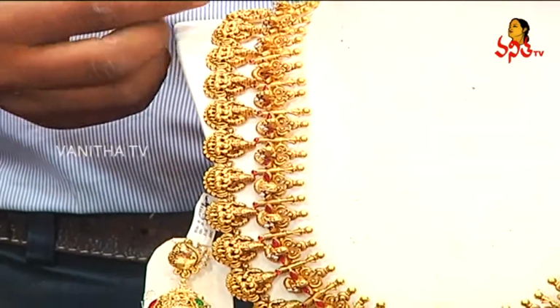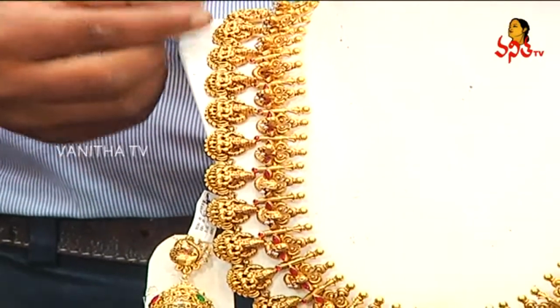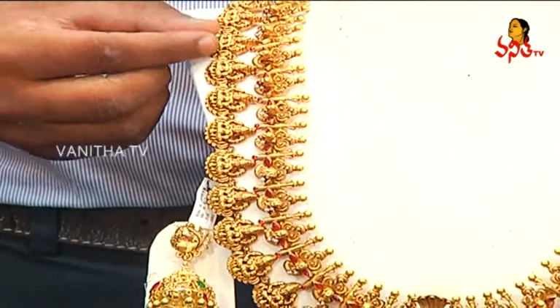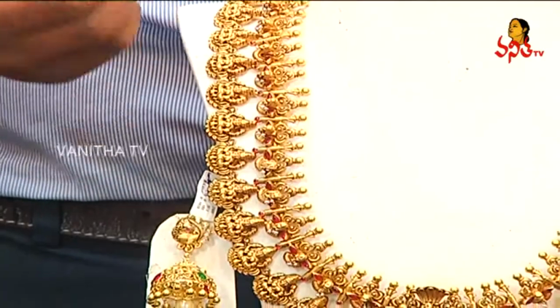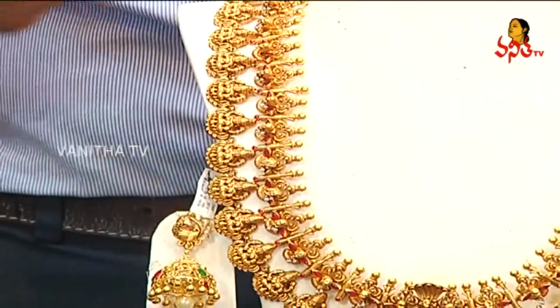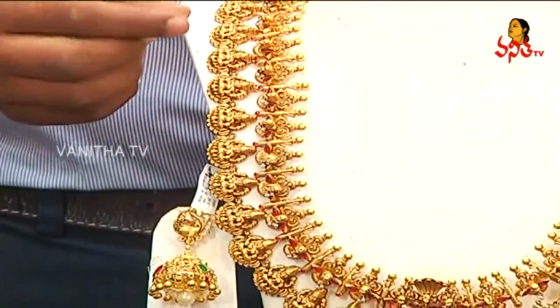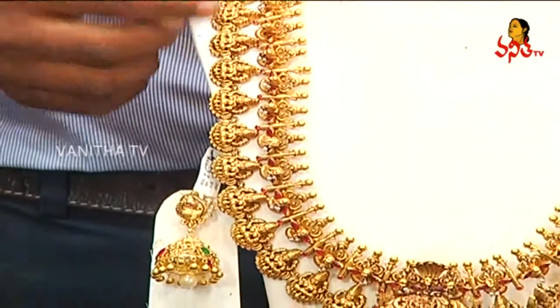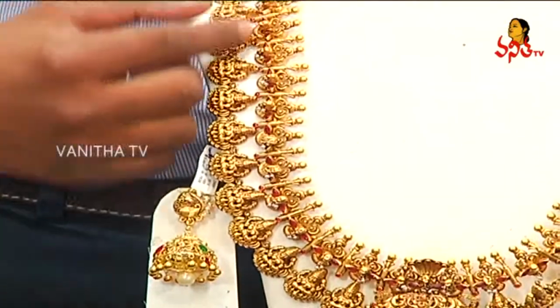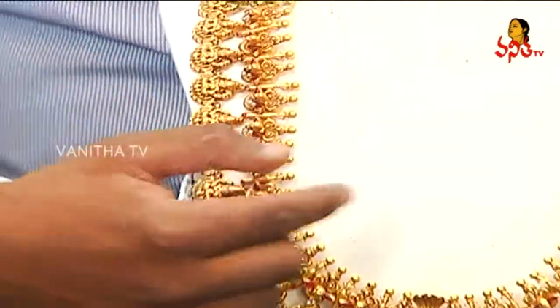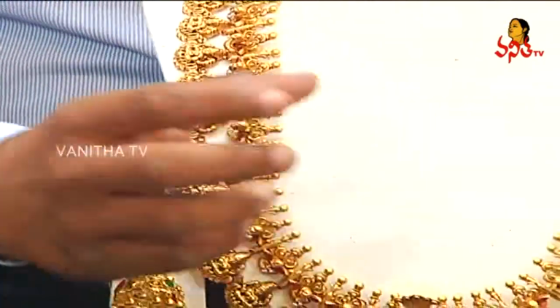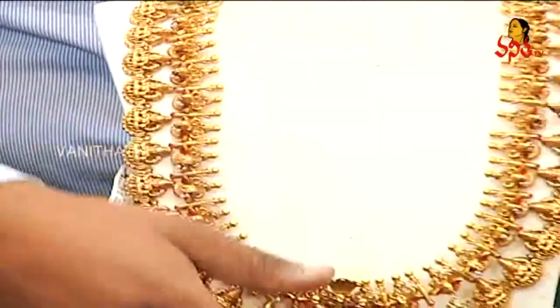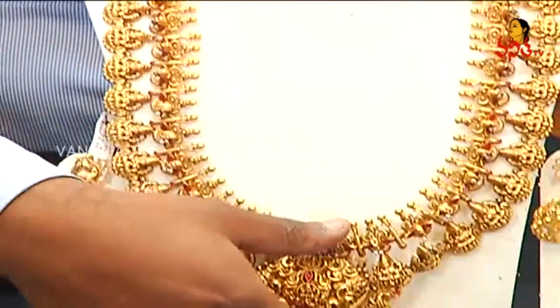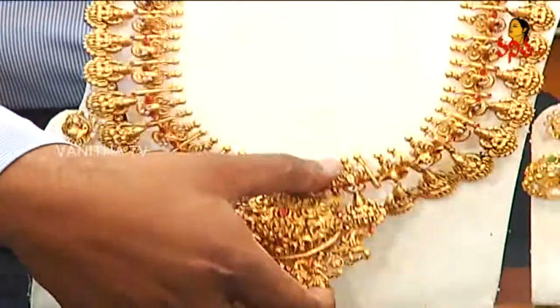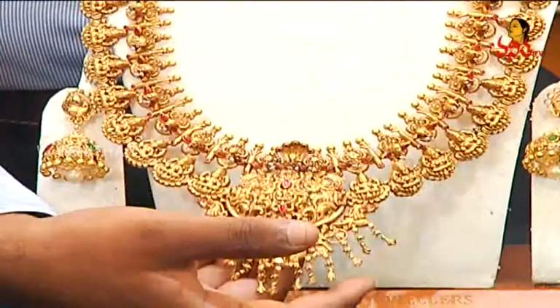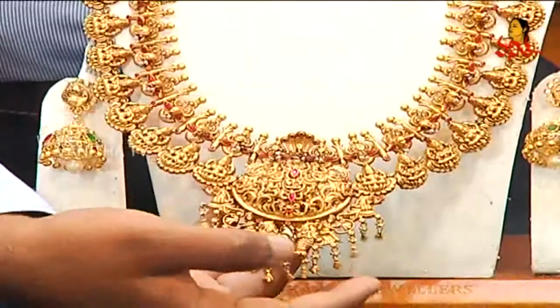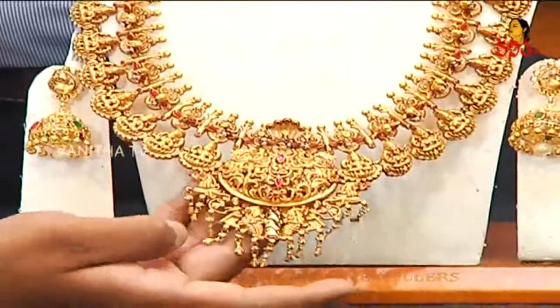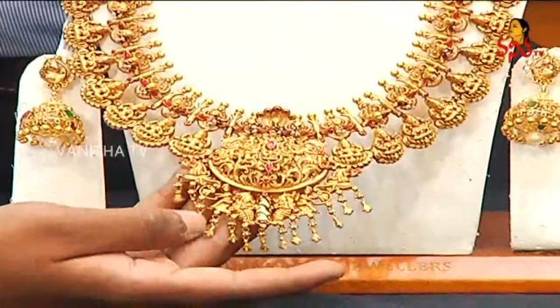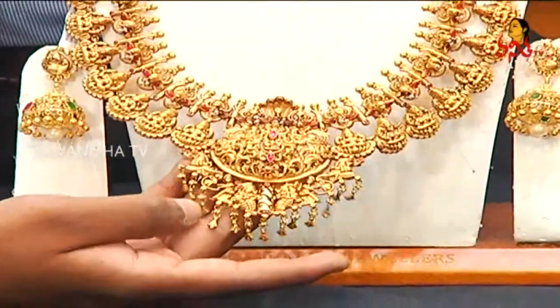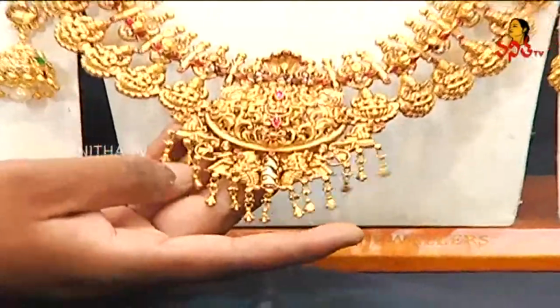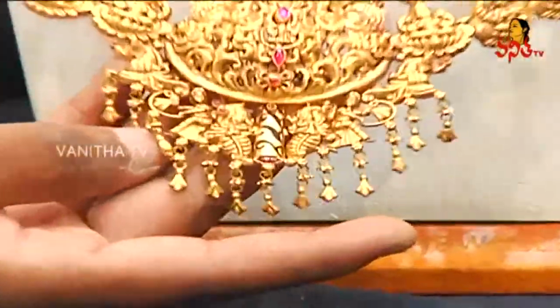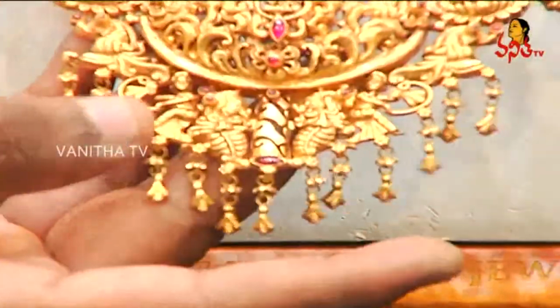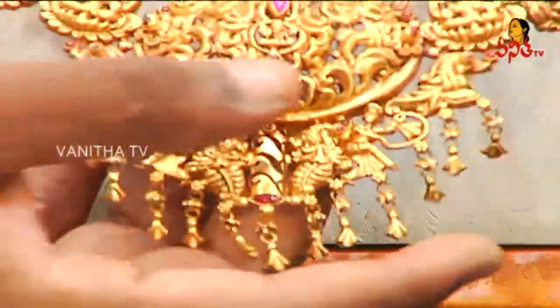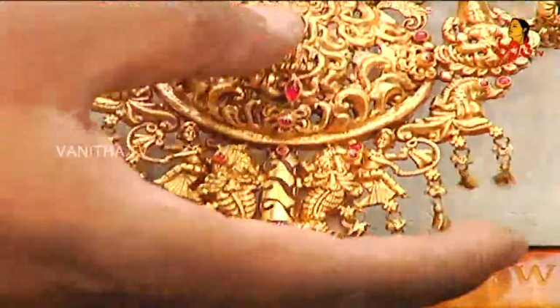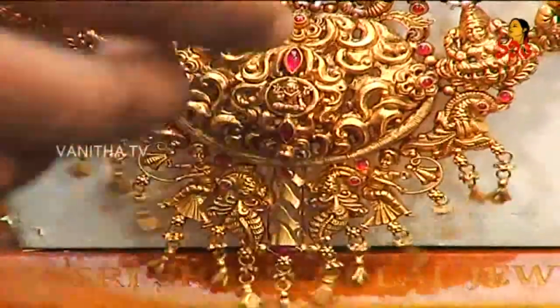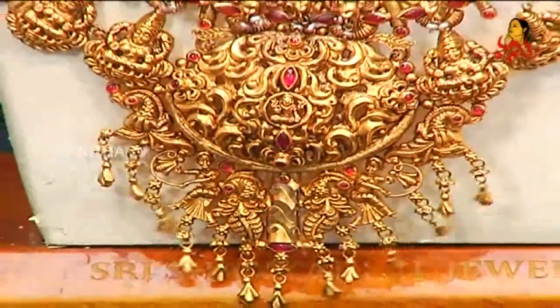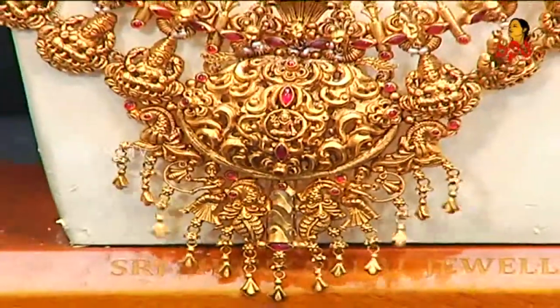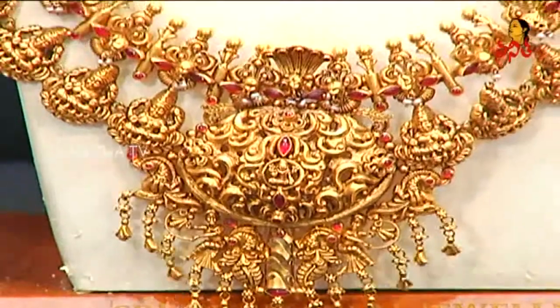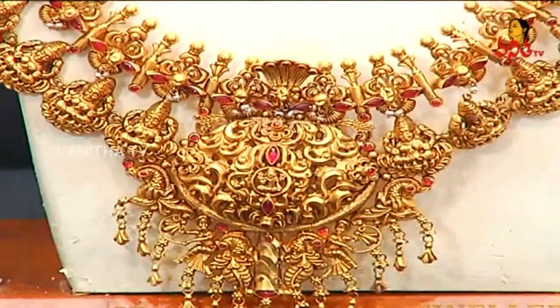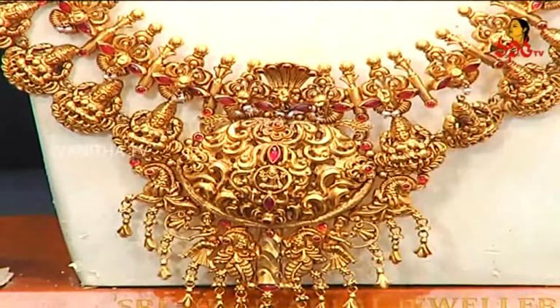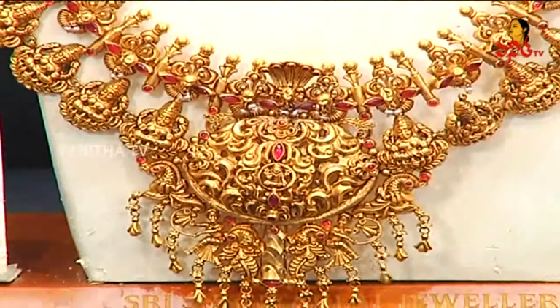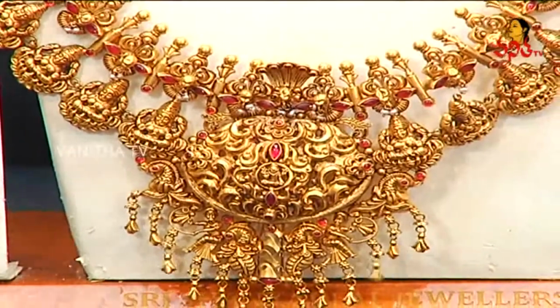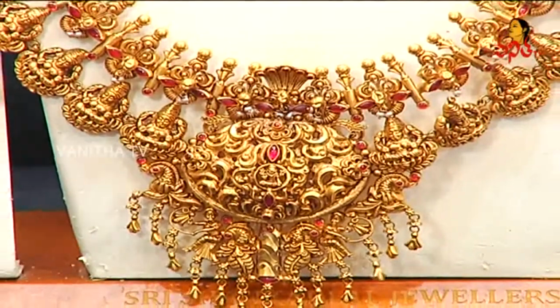This is a deep naqshi work in Ashra Lakshmi design. This is a heavy looking locket. This is the walls of Ashra Lakshmi design. This is a ruby potash.